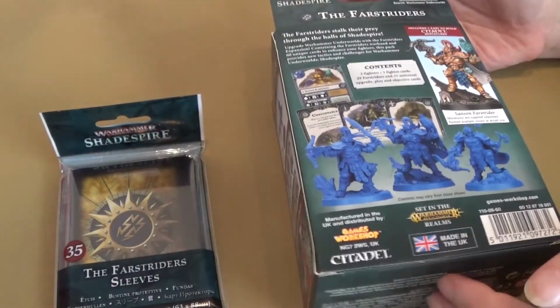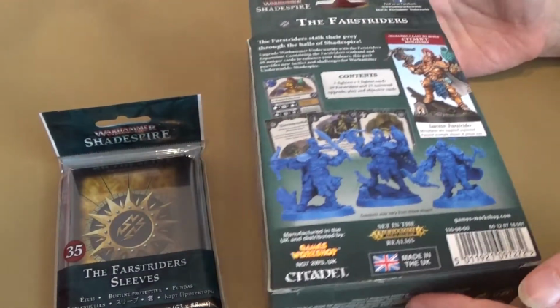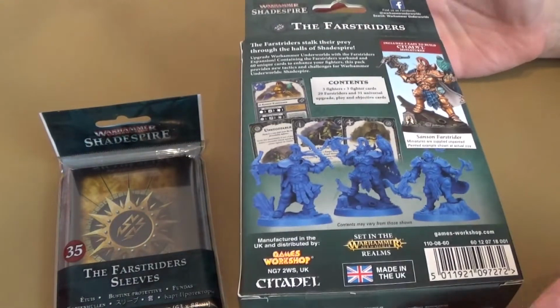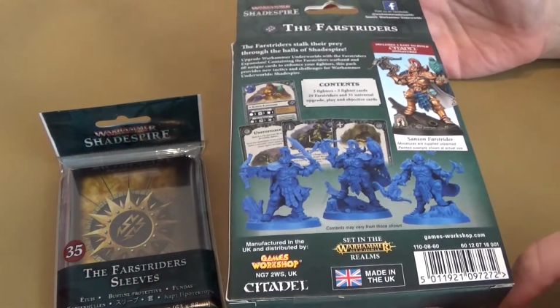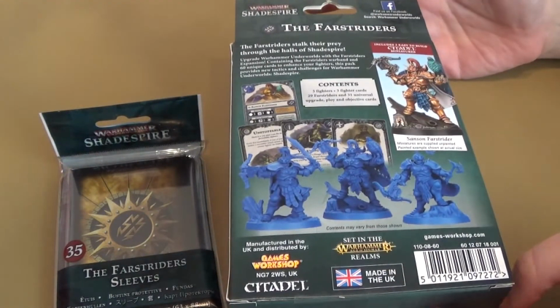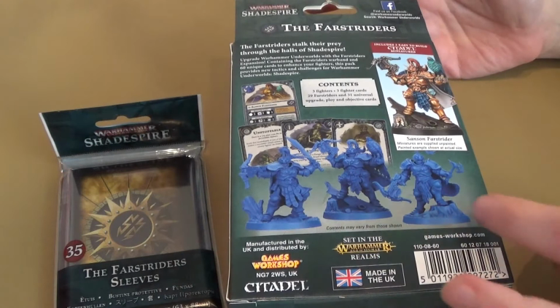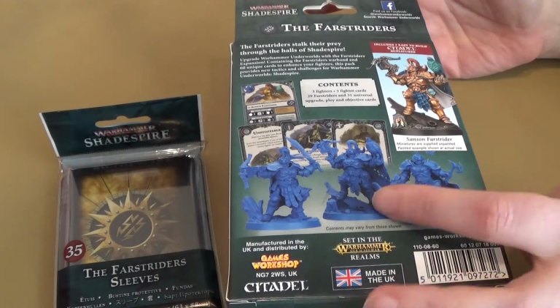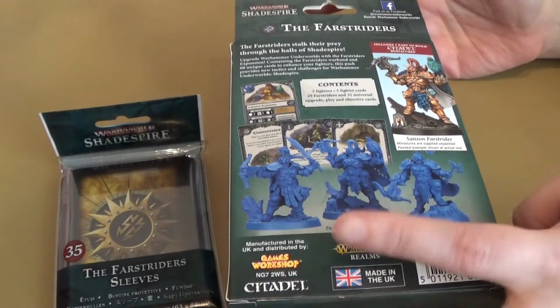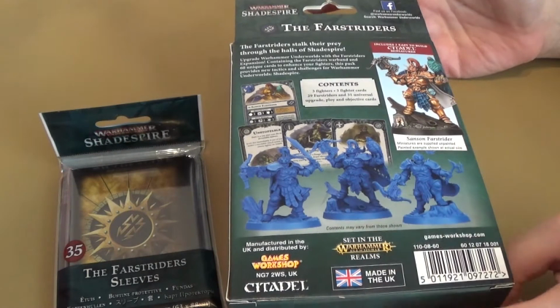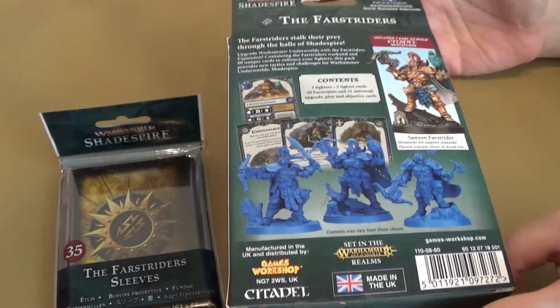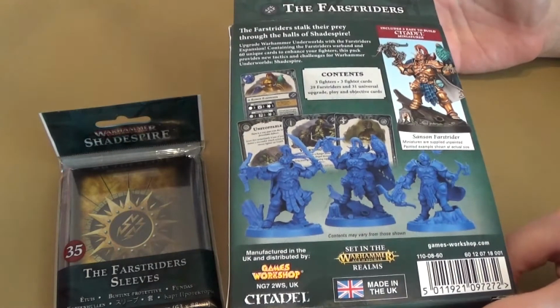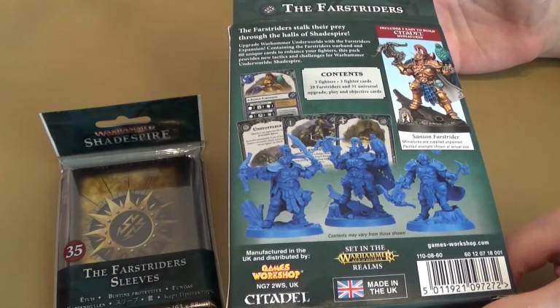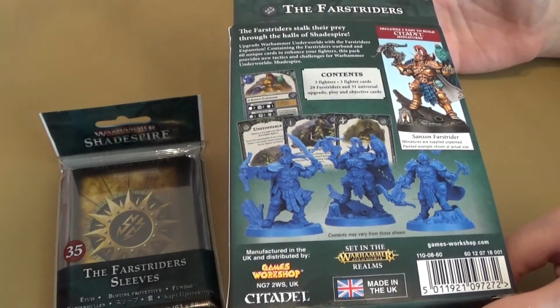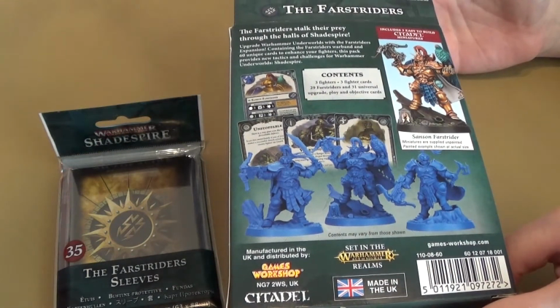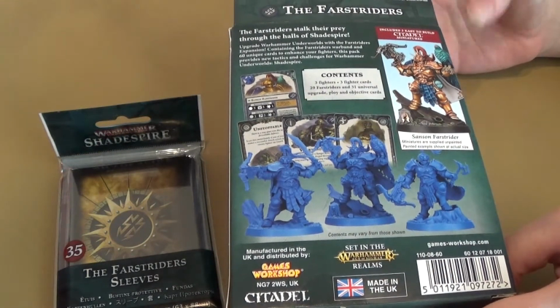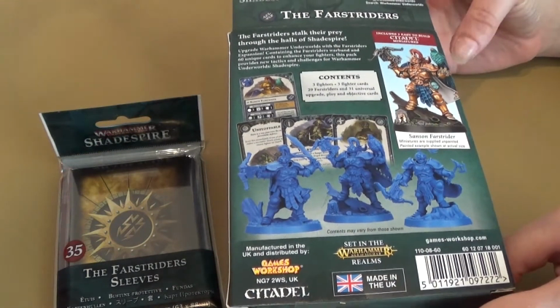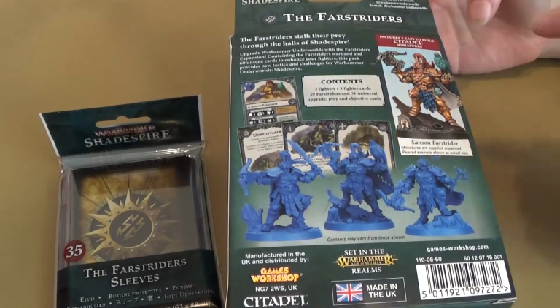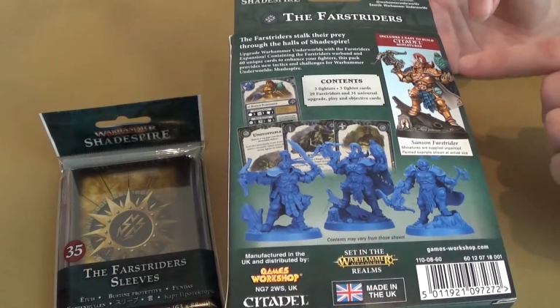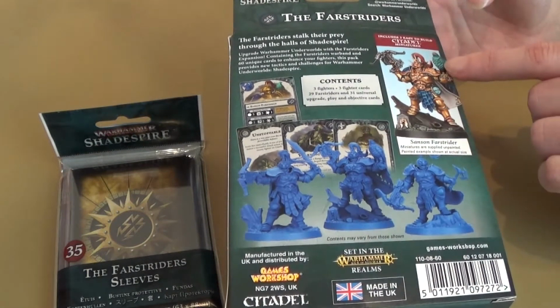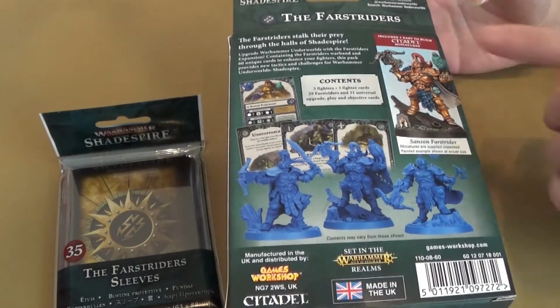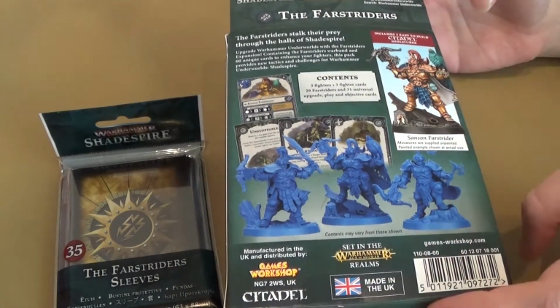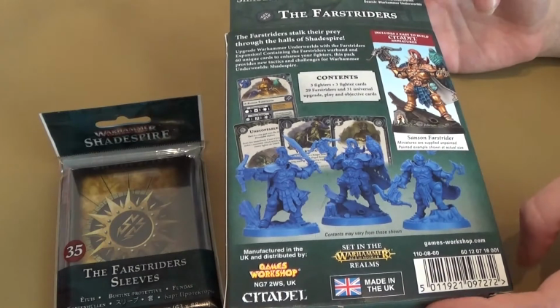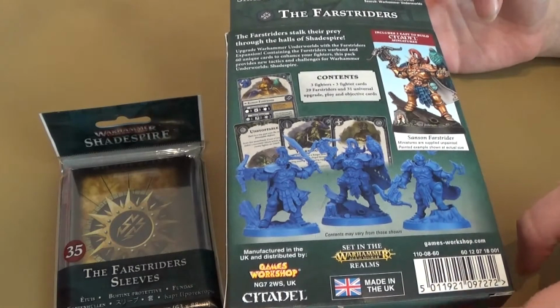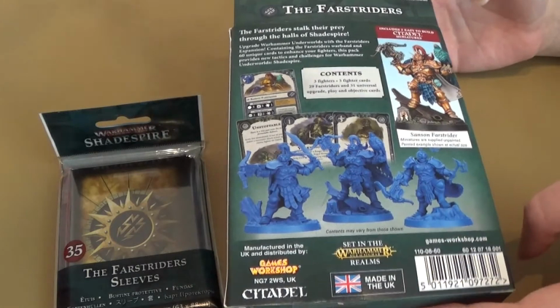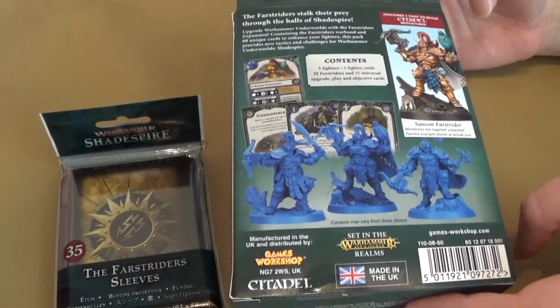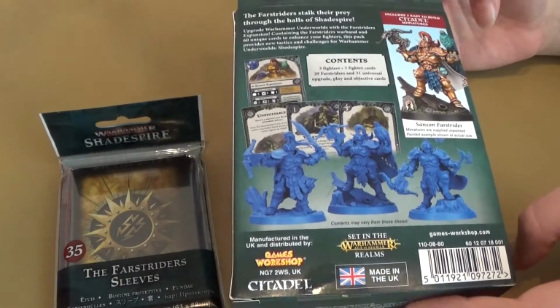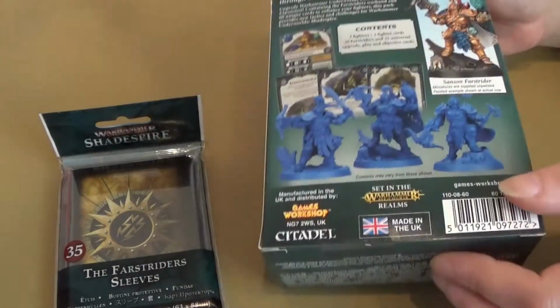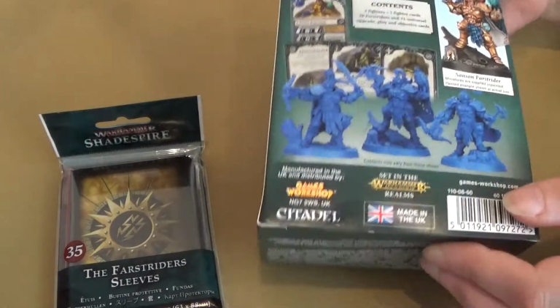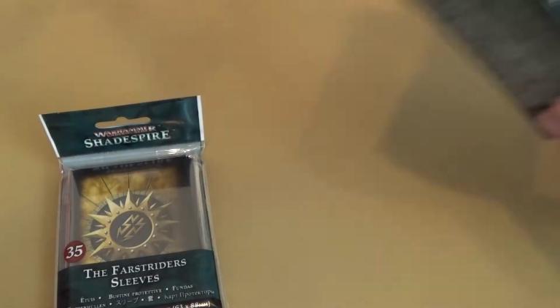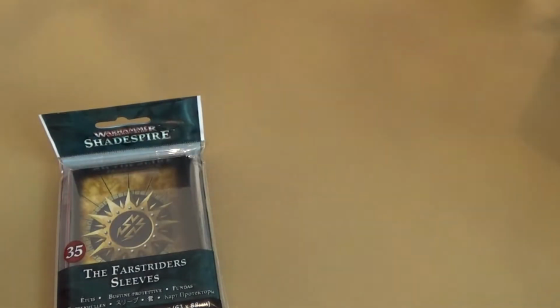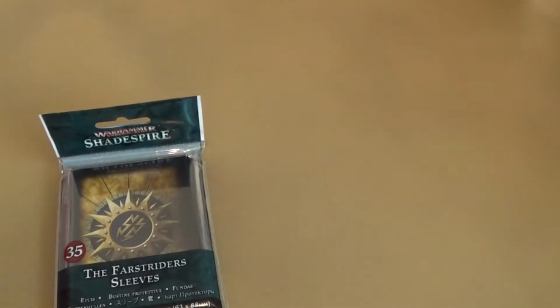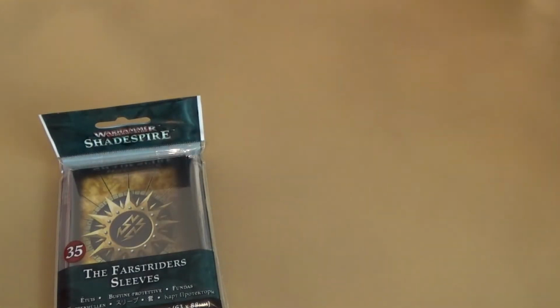Here we have the back of the box. You get three models in here. They look rather nice — one's got a birdie. So let's unbox and have a look.